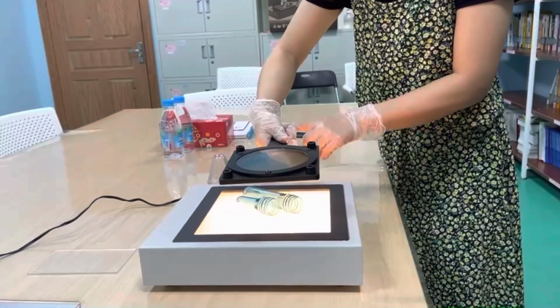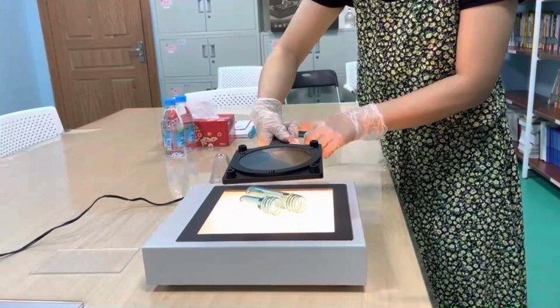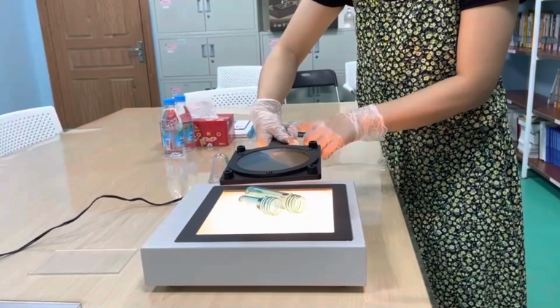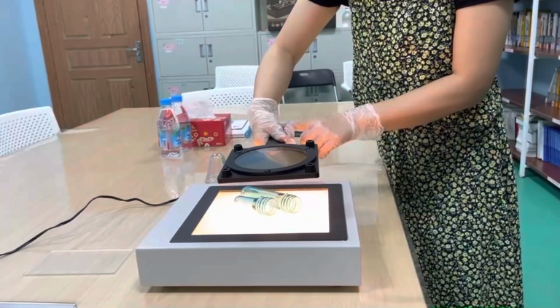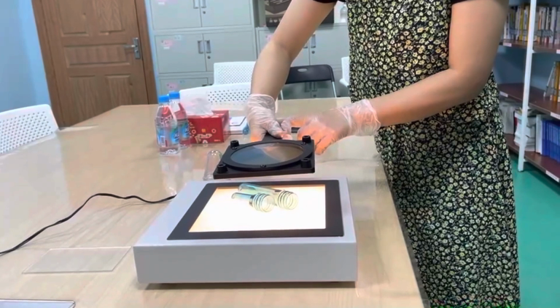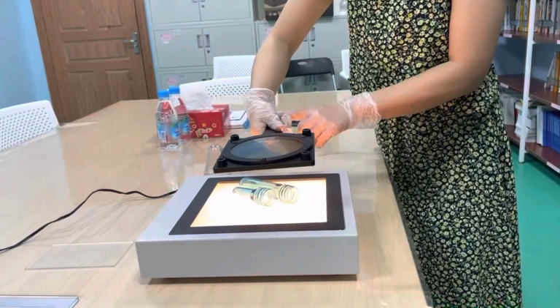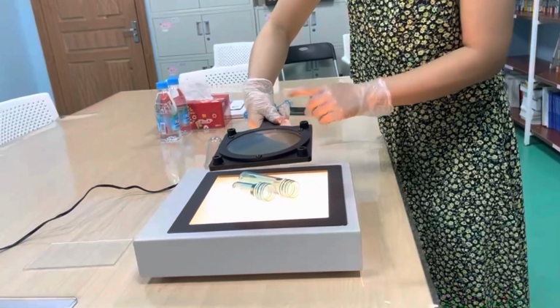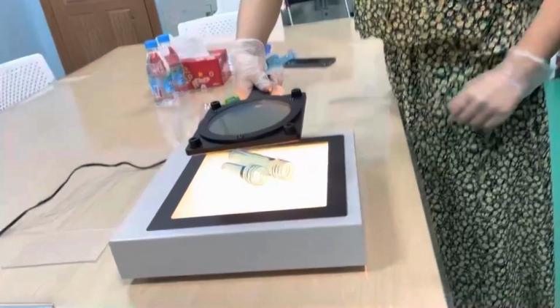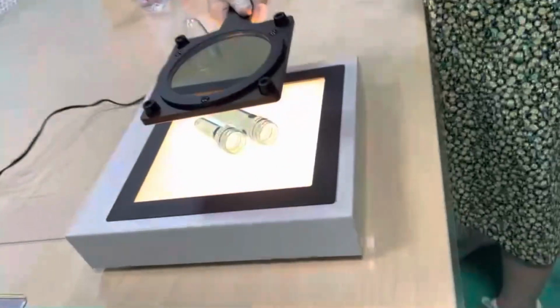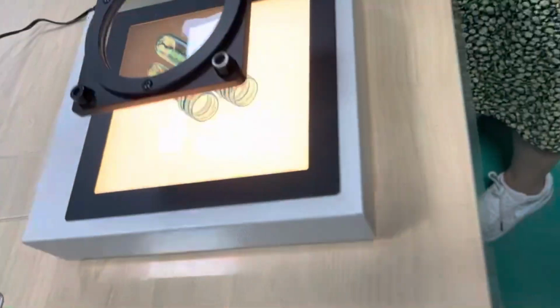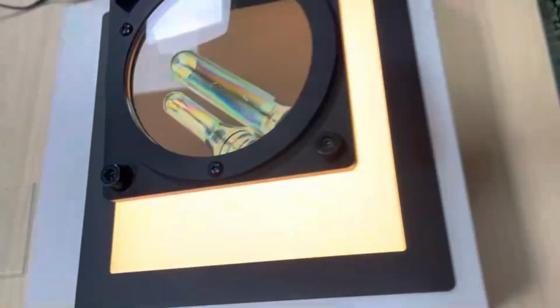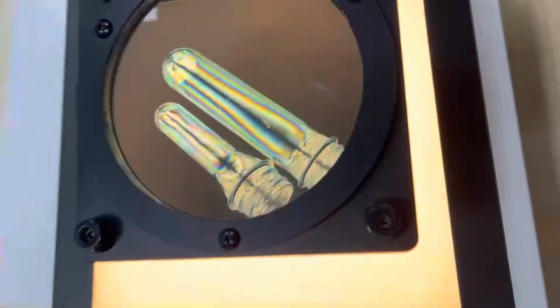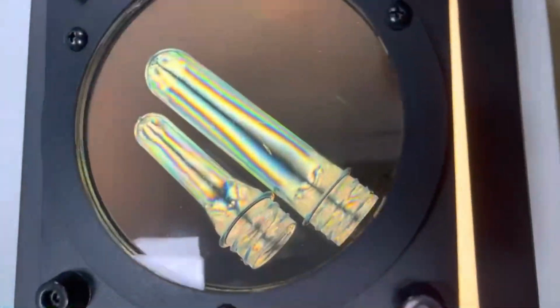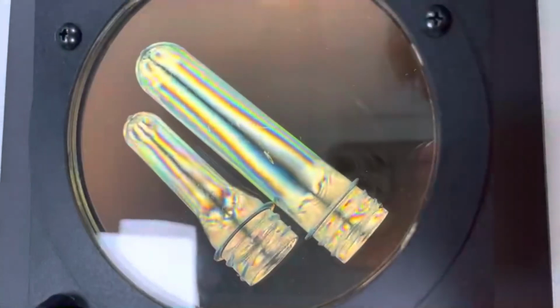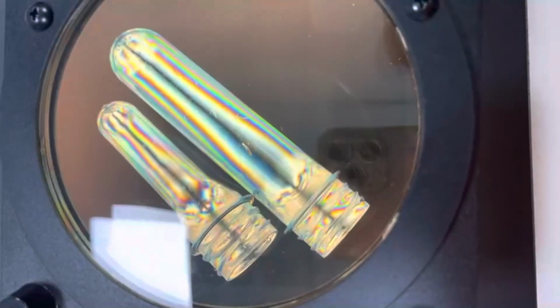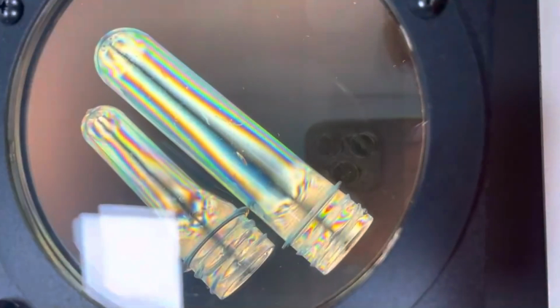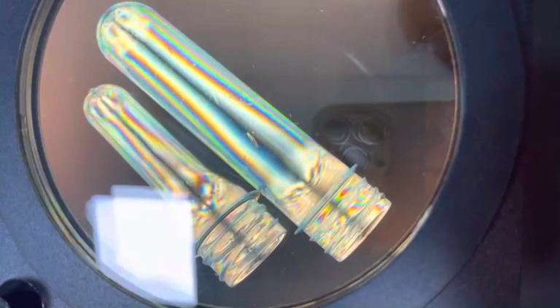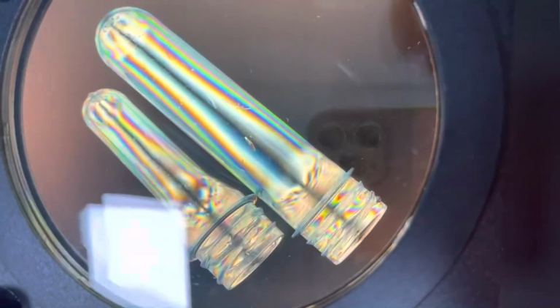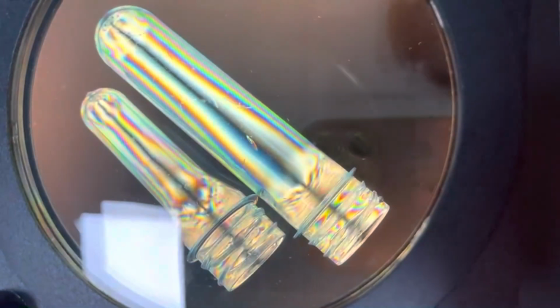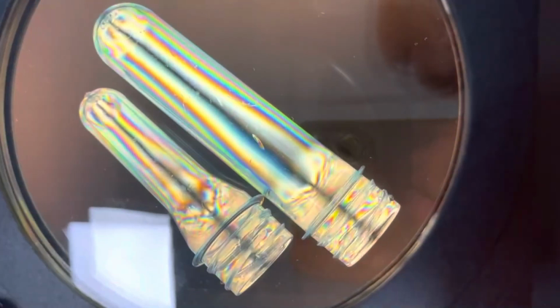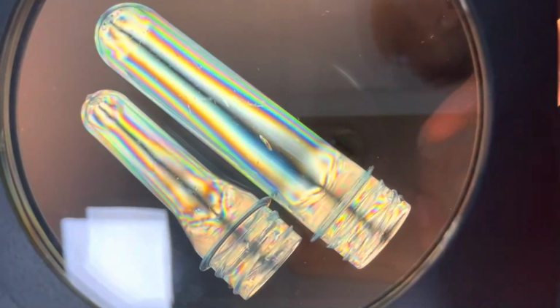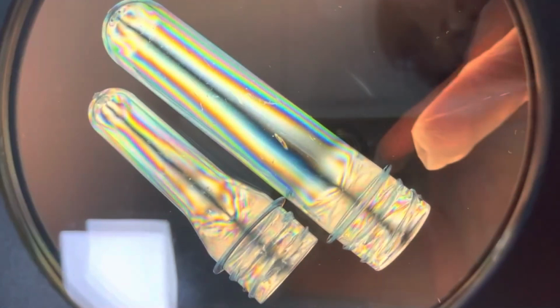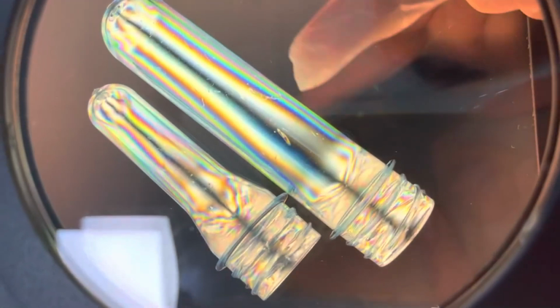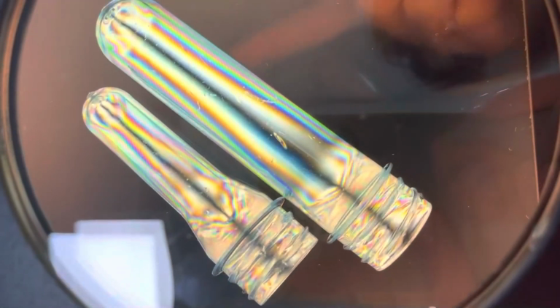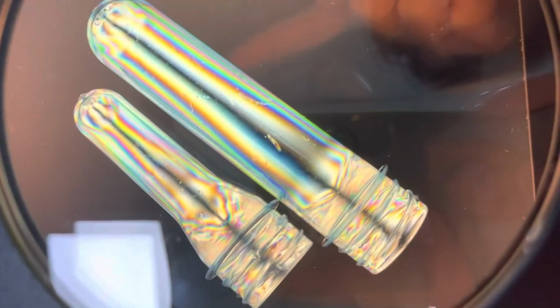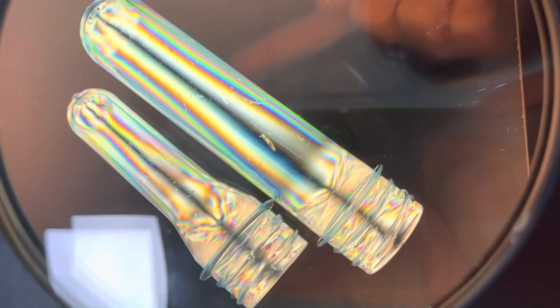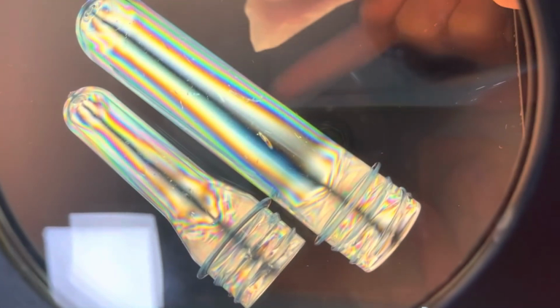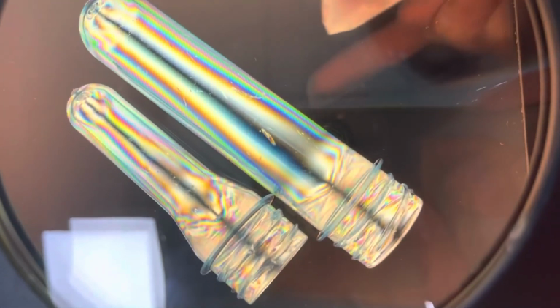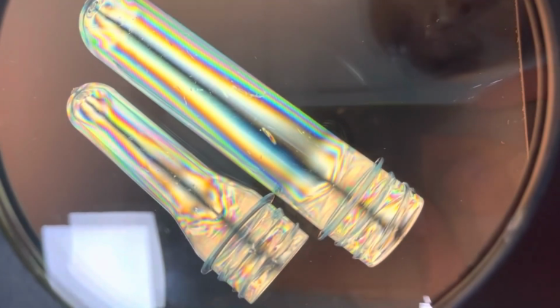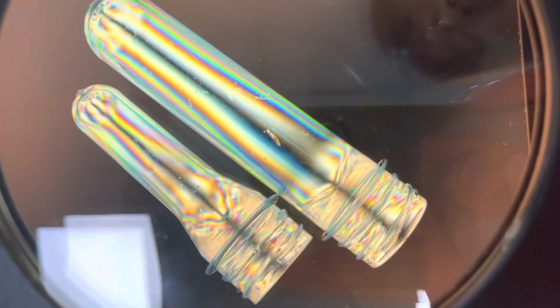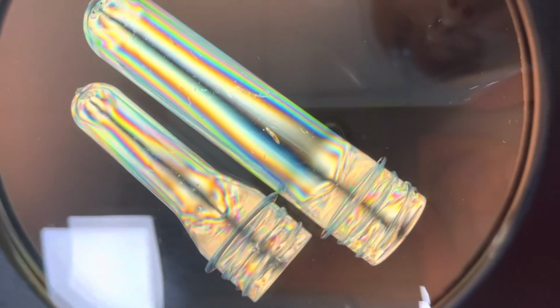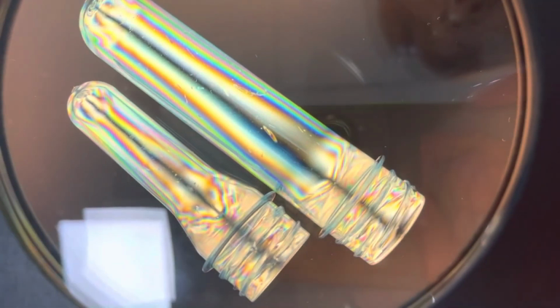Let's have a look from the top analyzer. We can see very clear black fringe in both two preforms.